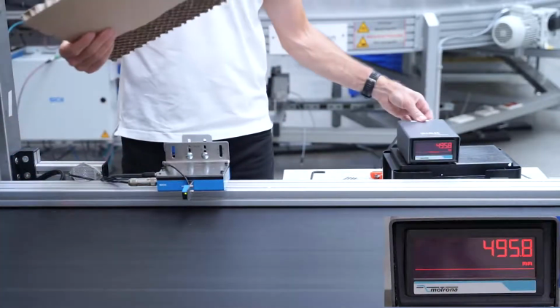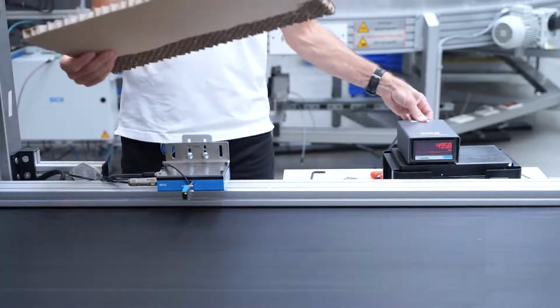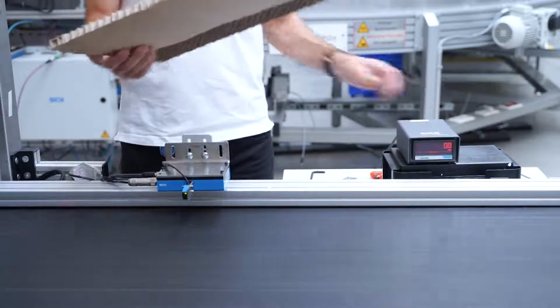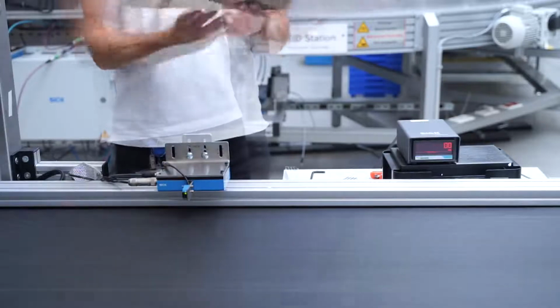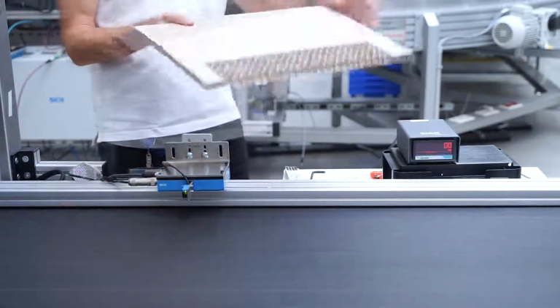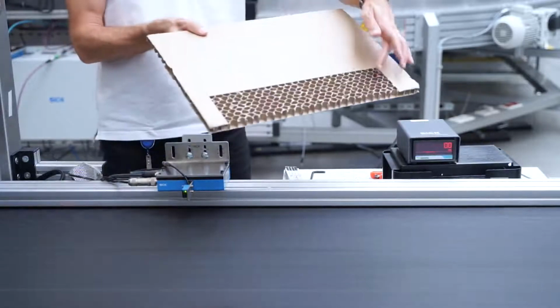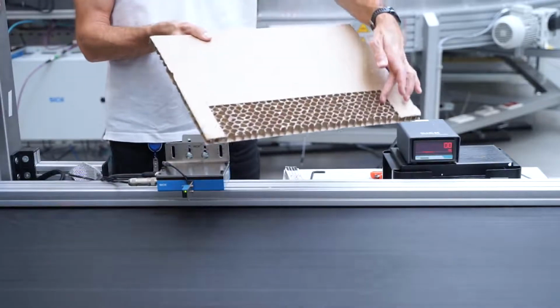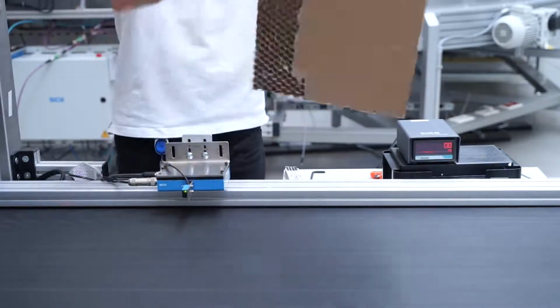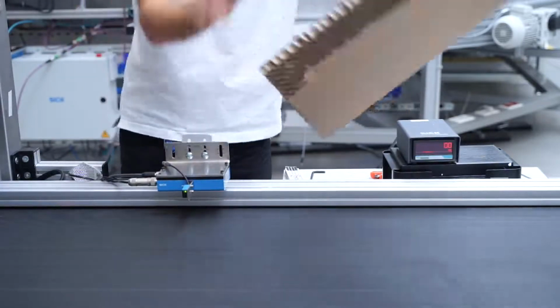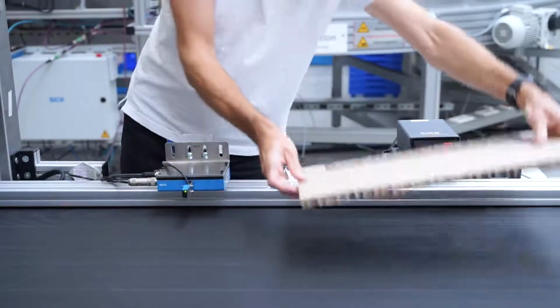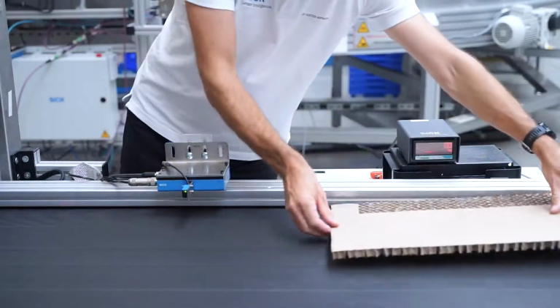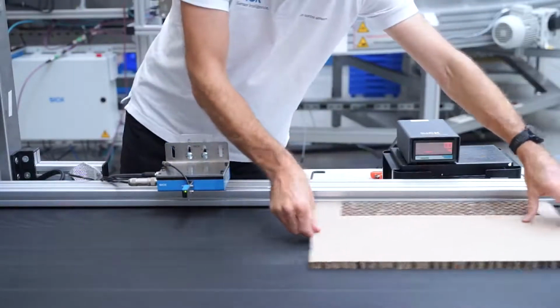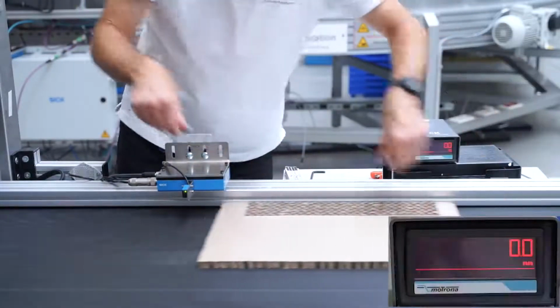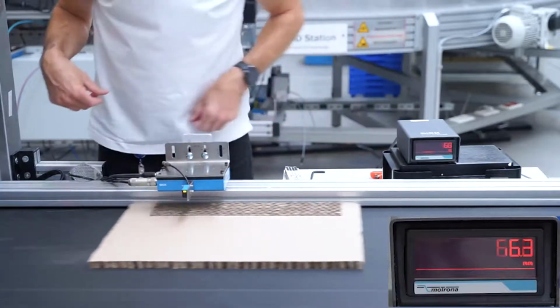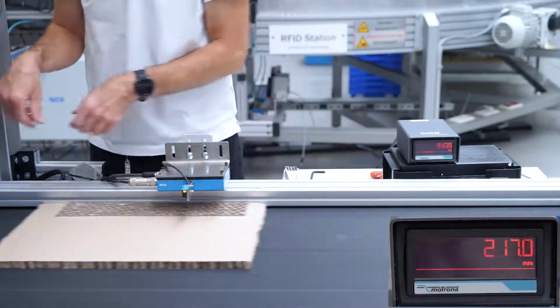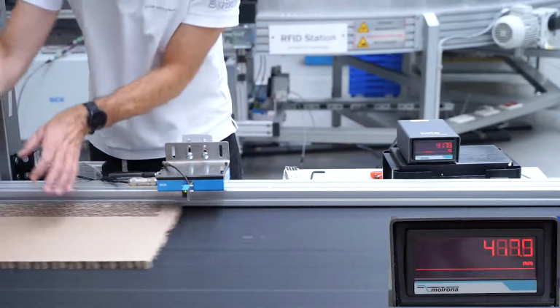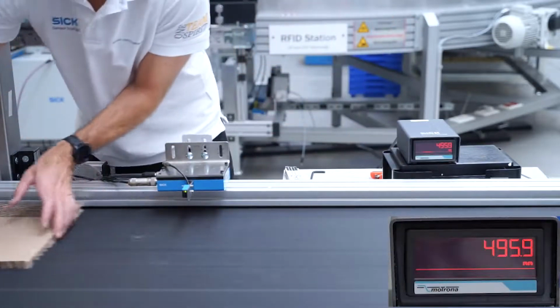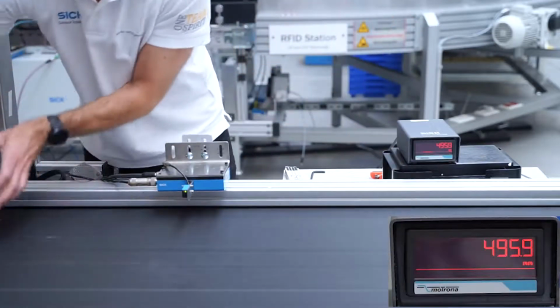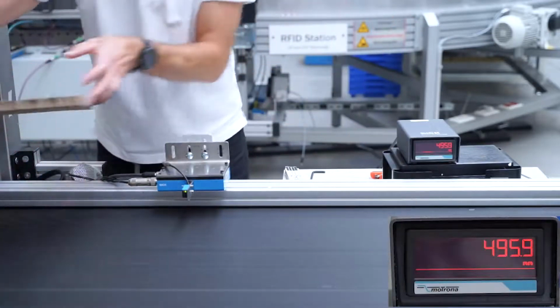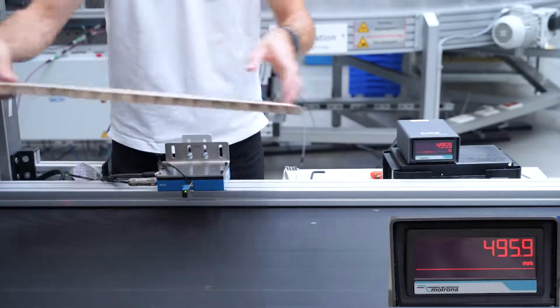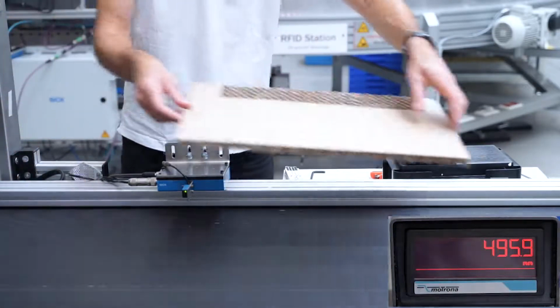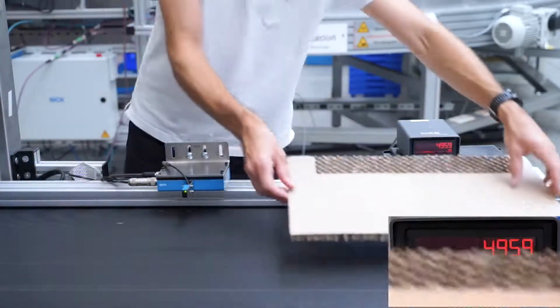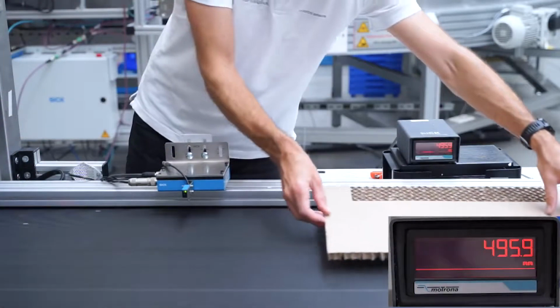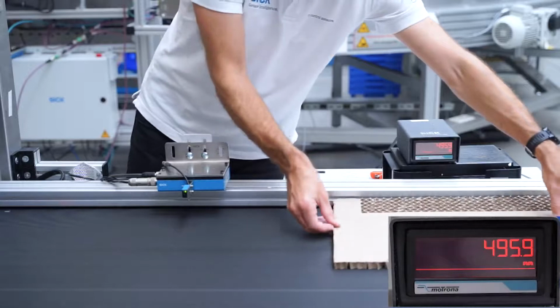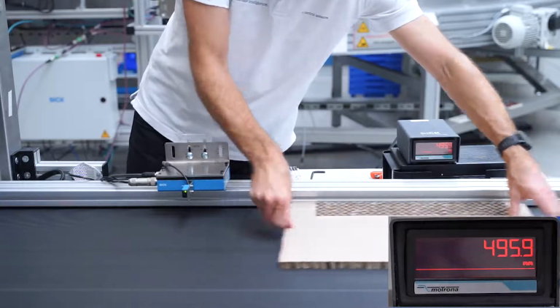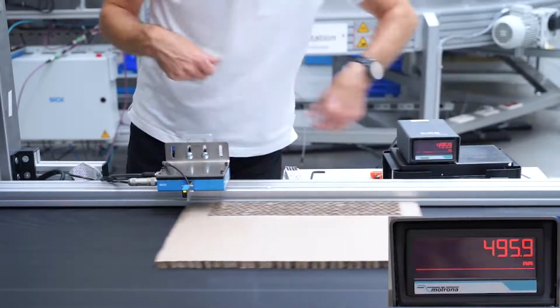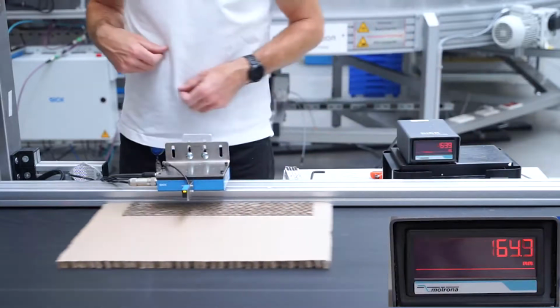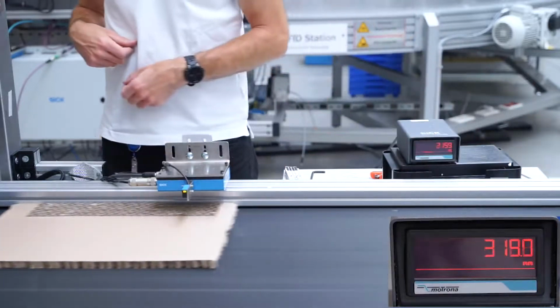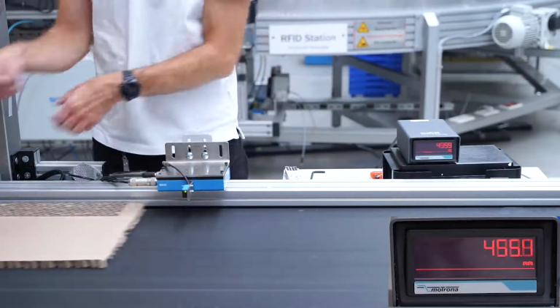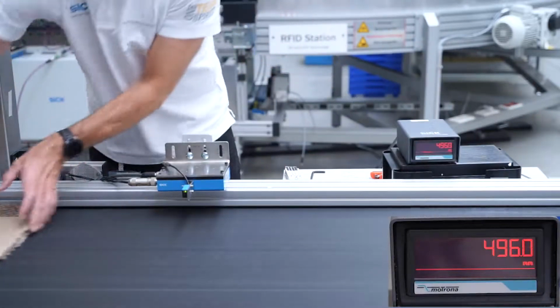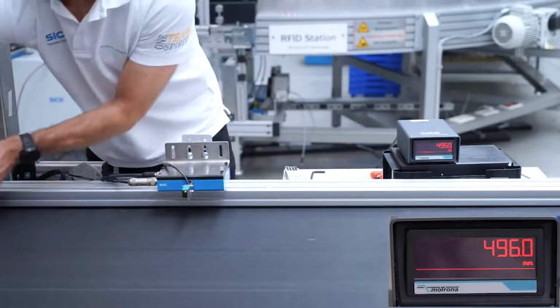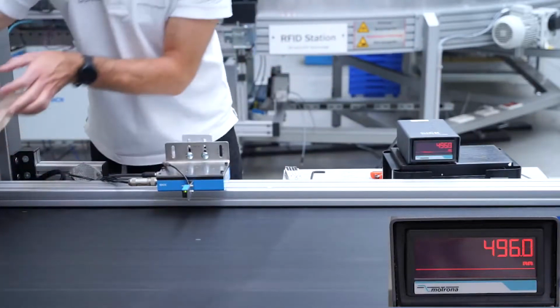Using the same sample, we will measure over the portion of the material where the sensor sees the internal structure. As demonstrated, SPEETEC also provides accurate and repeatable measurements even when the surface isn't smooth.